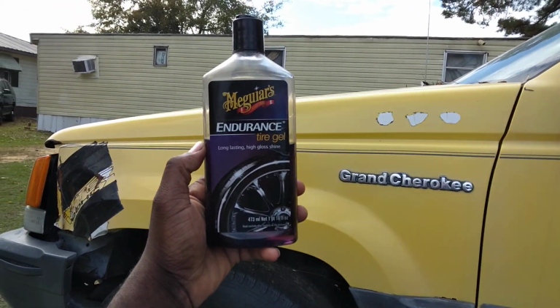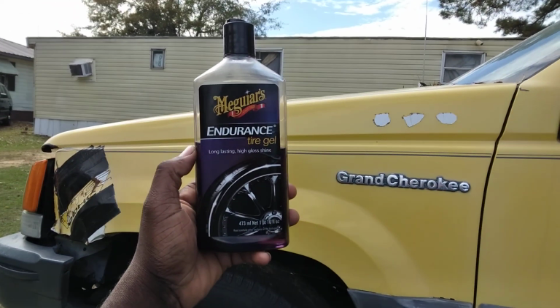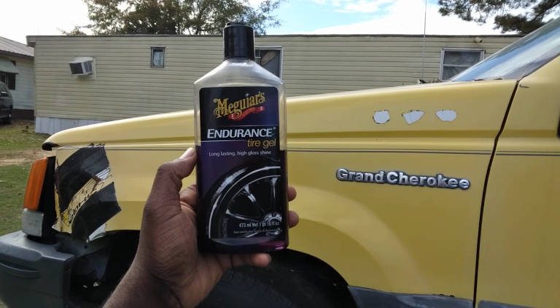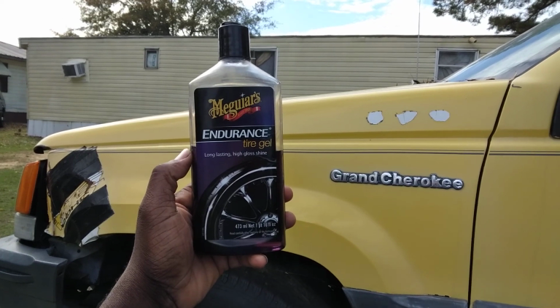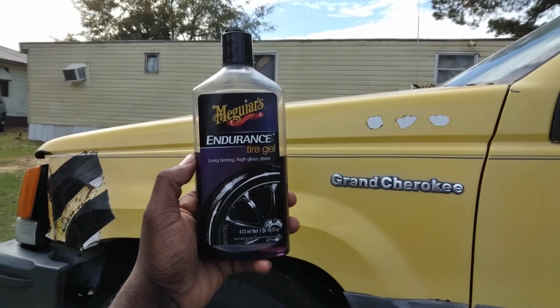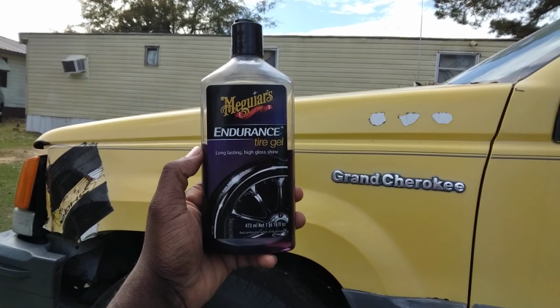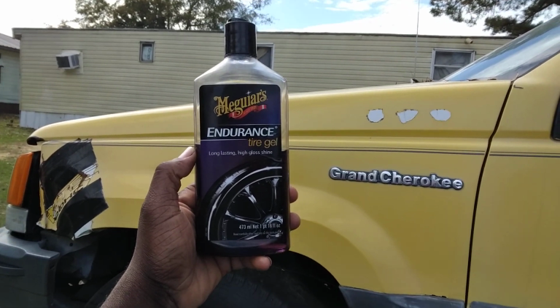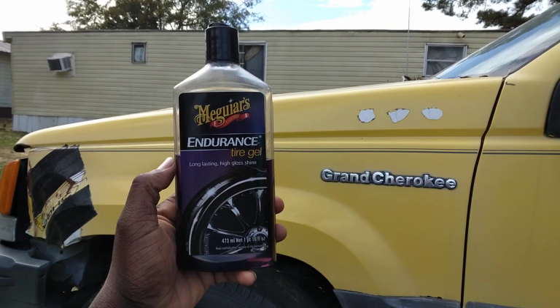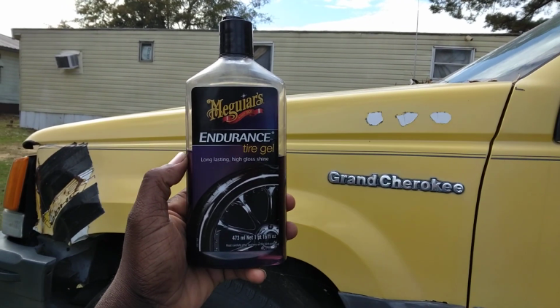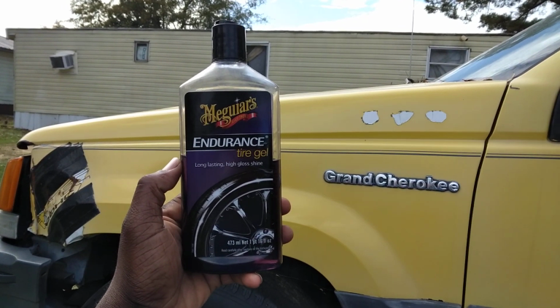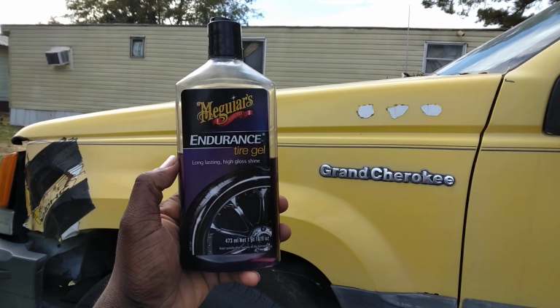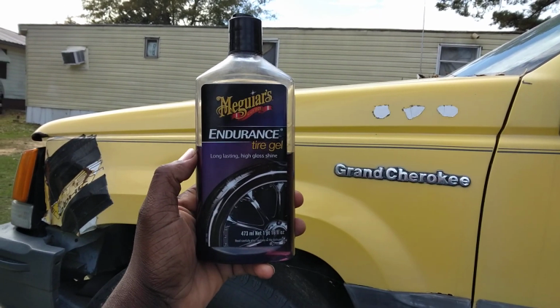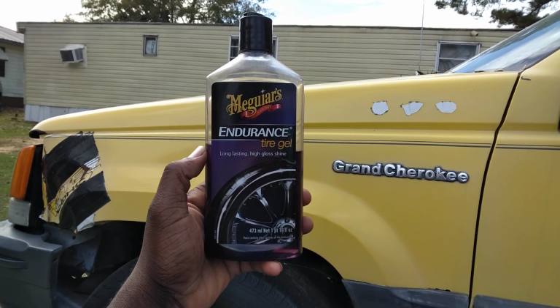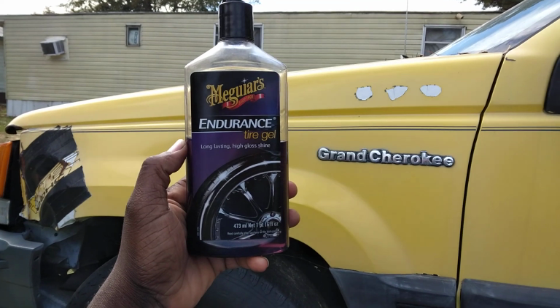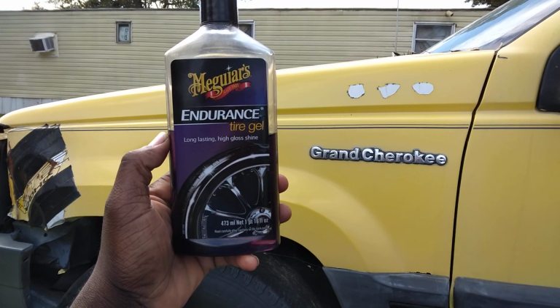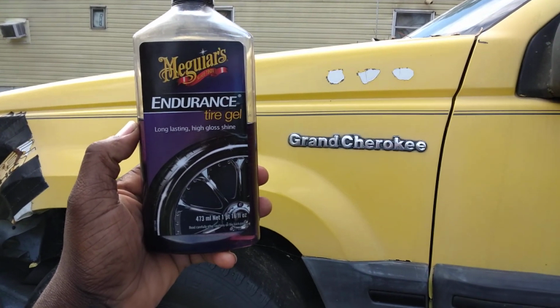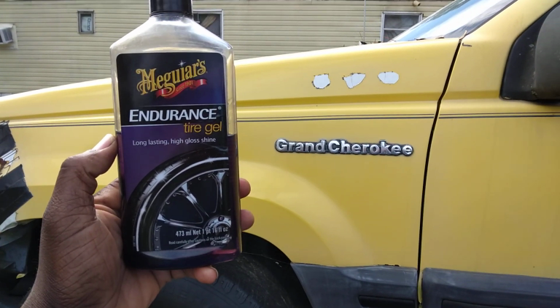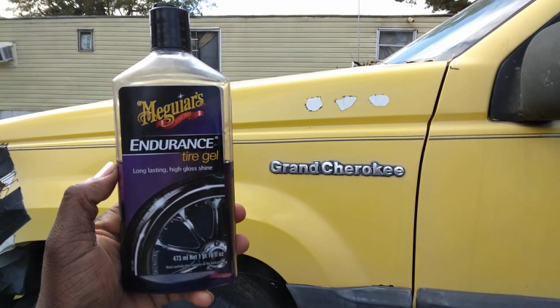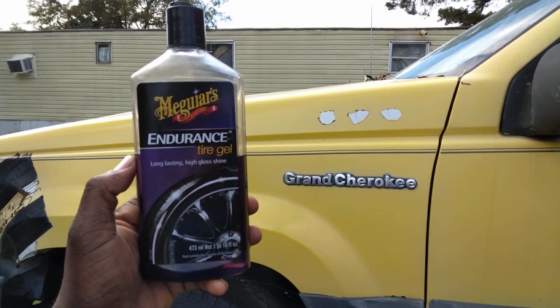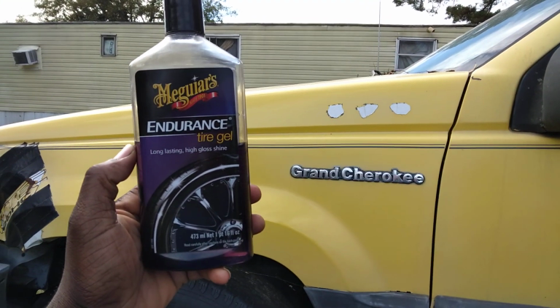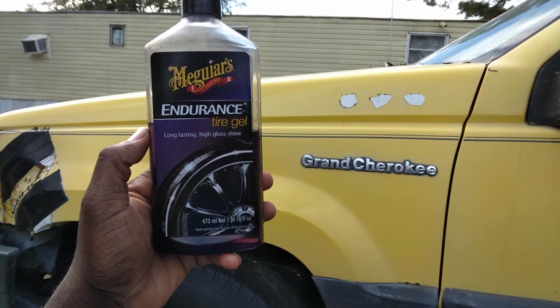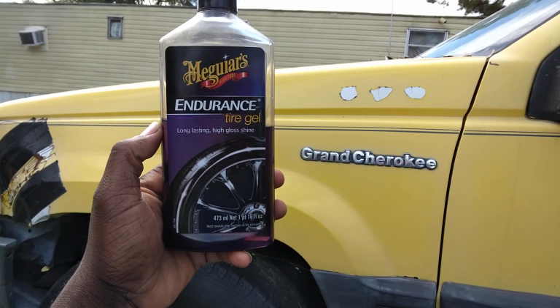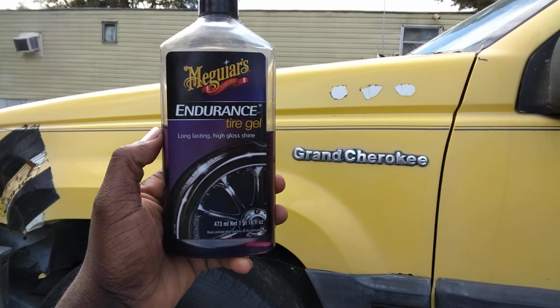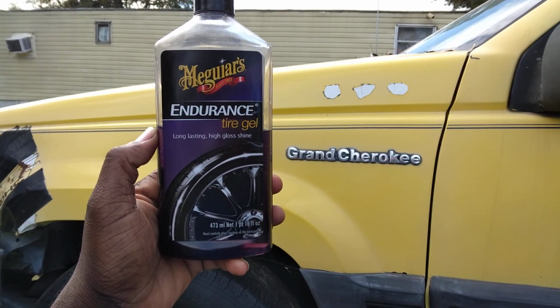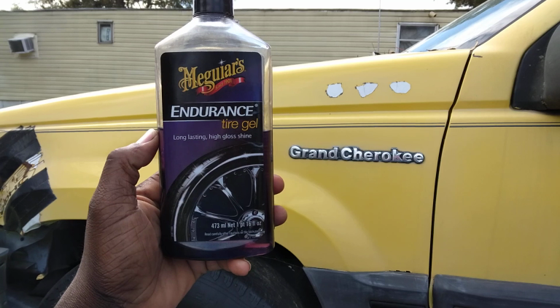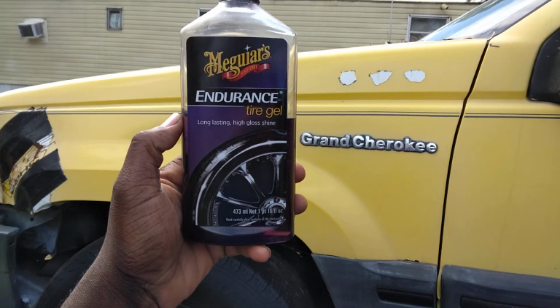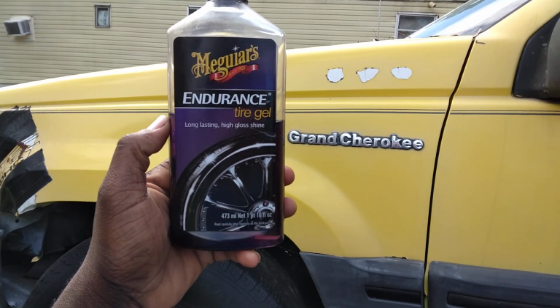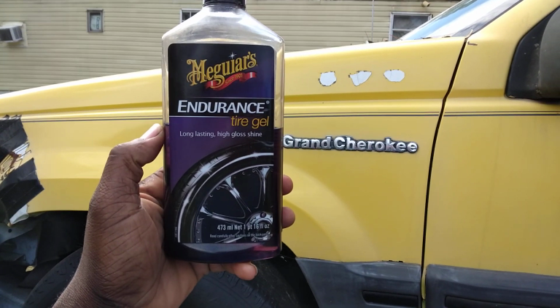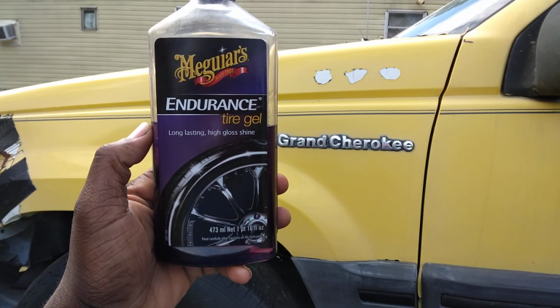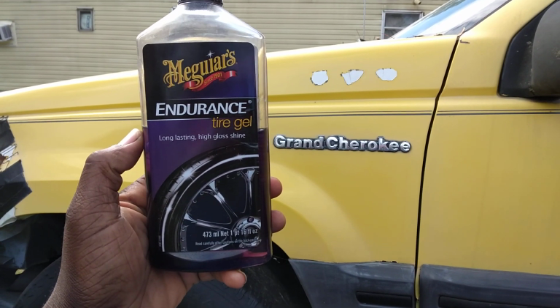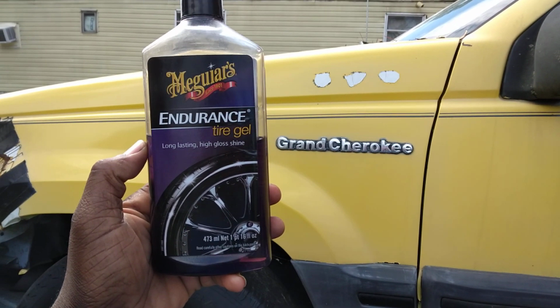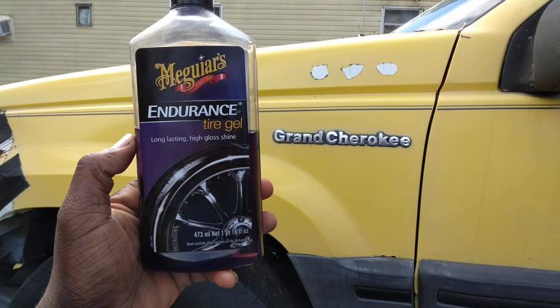This is around $8 to $9 now at Walmart. Pretty much anywhere, Walmart is going to be the cheapest place to get this product unless you order it from Amazon. But over the counter, Walmart is going to be the cheapest.